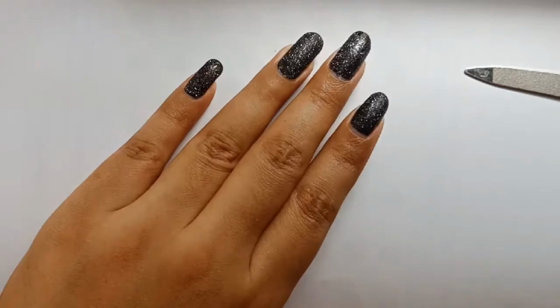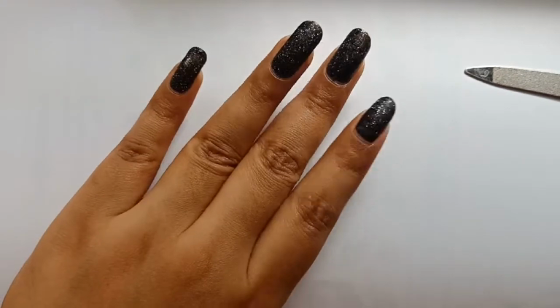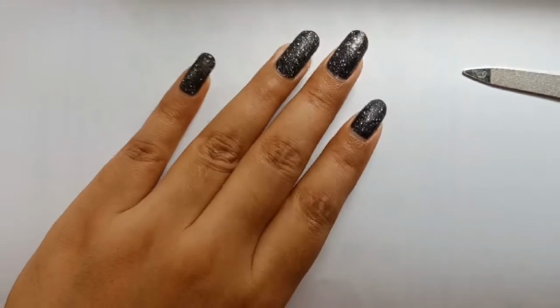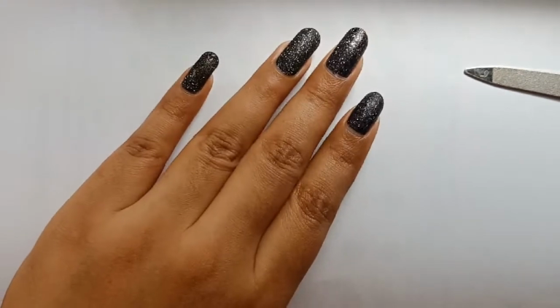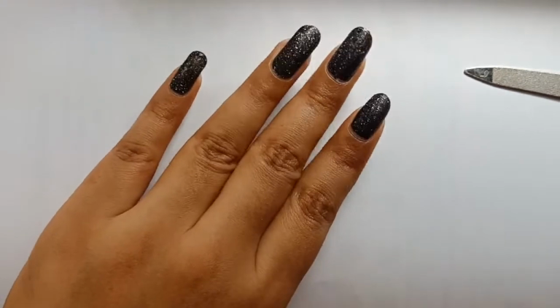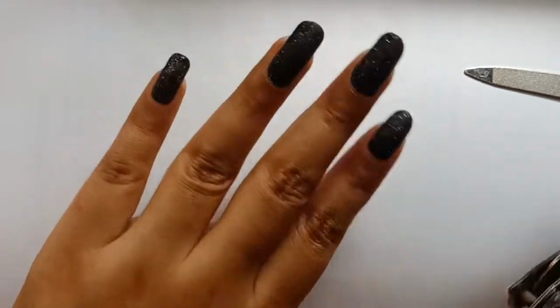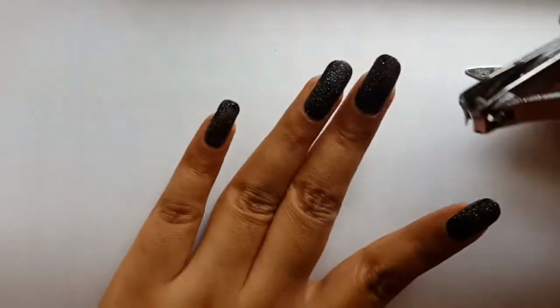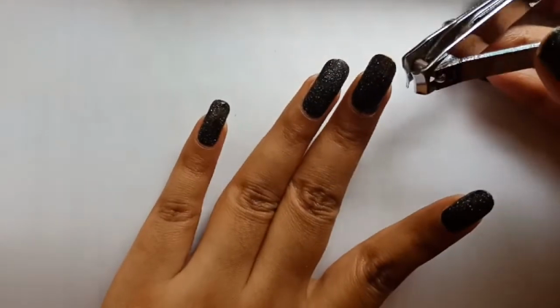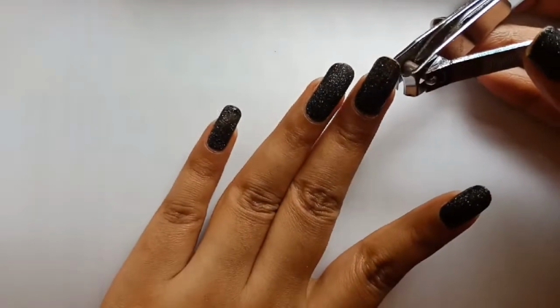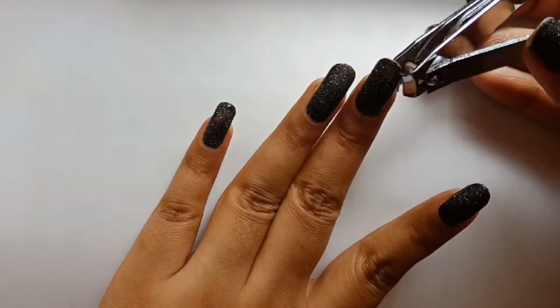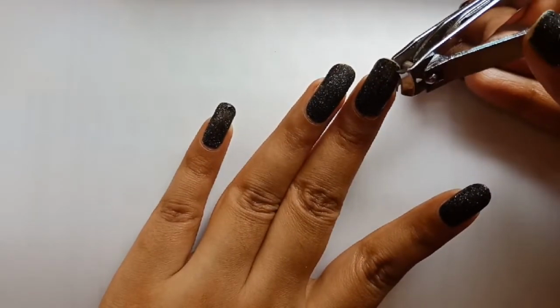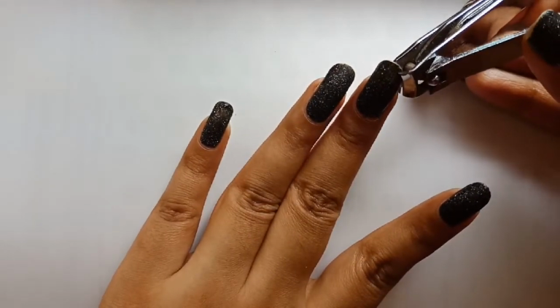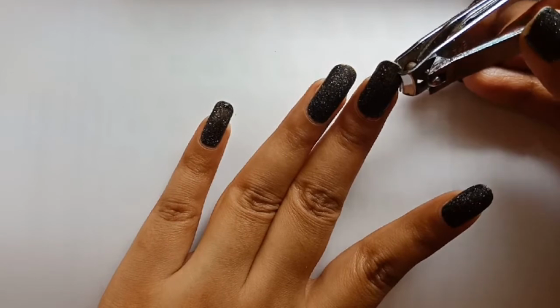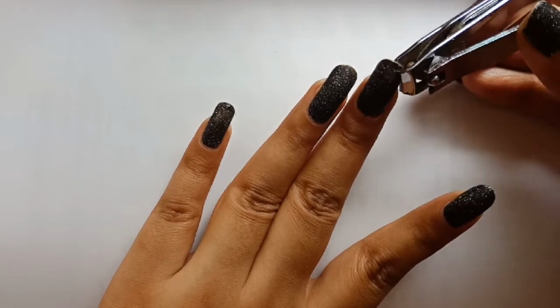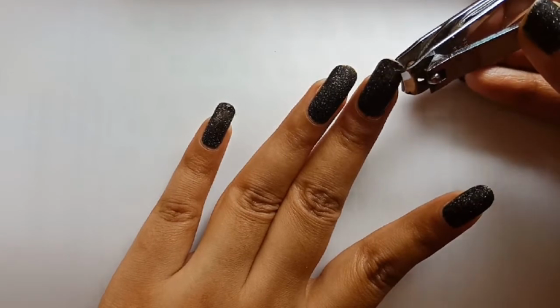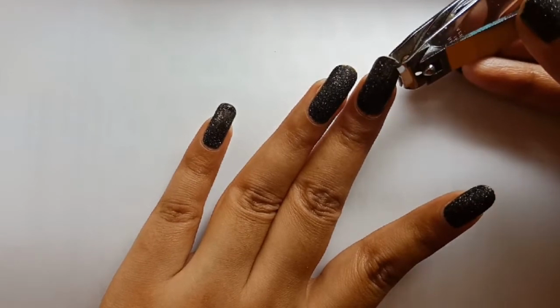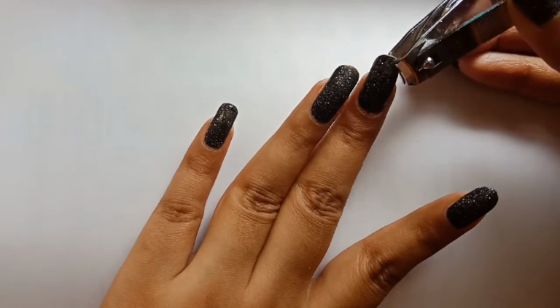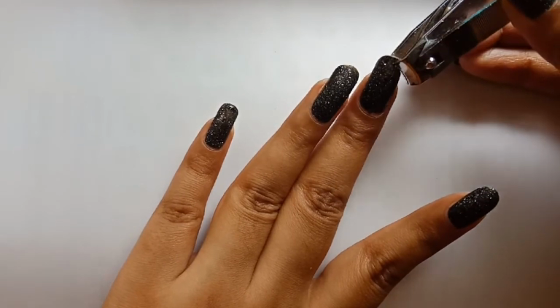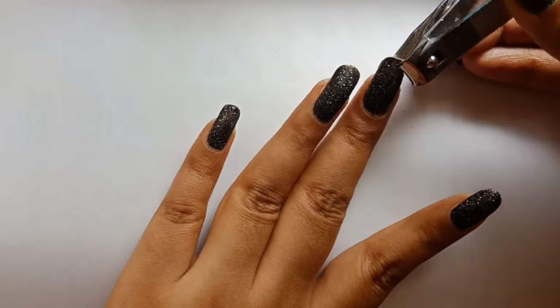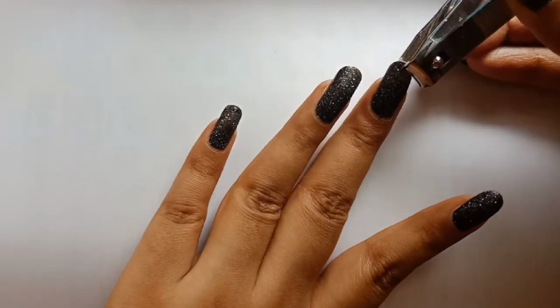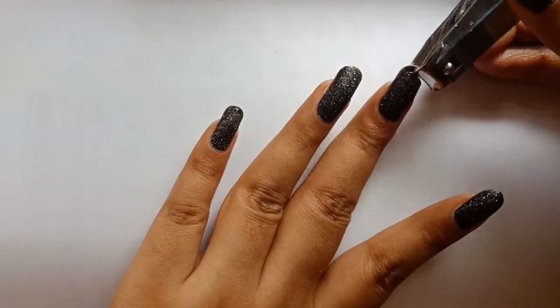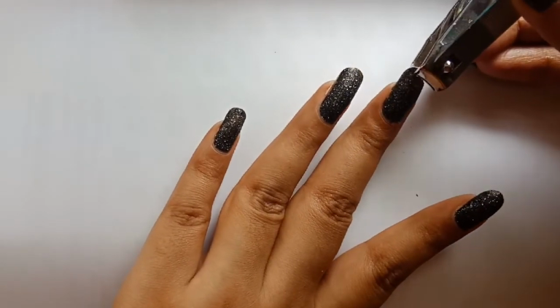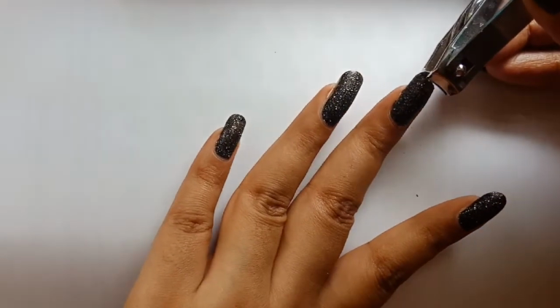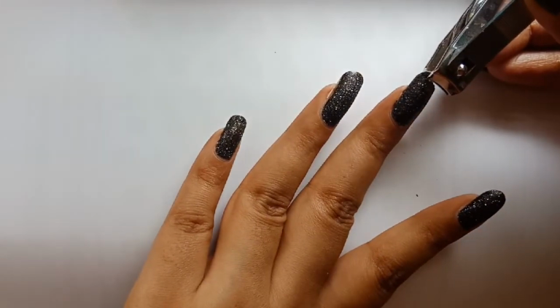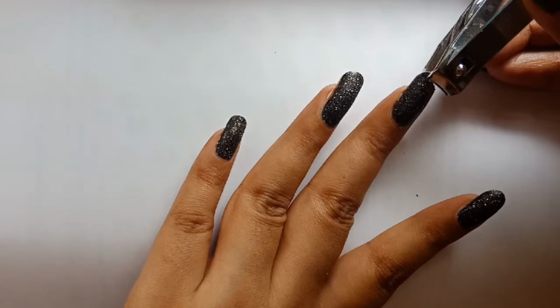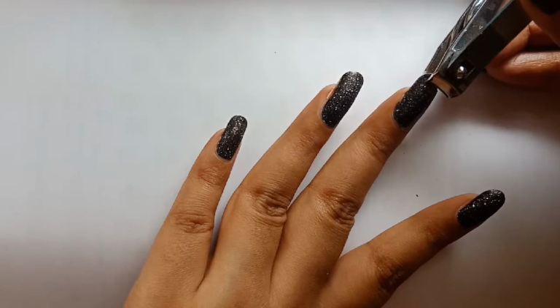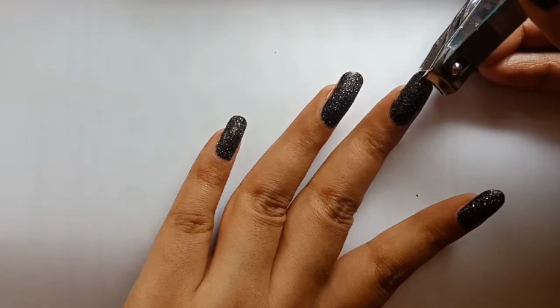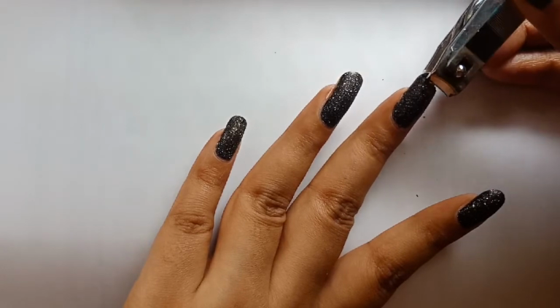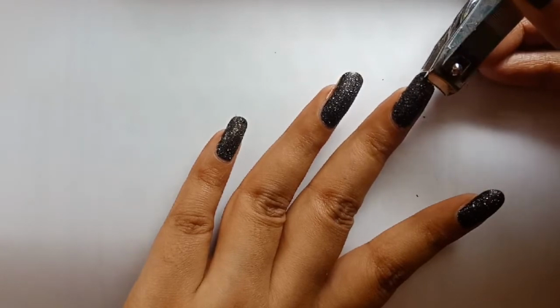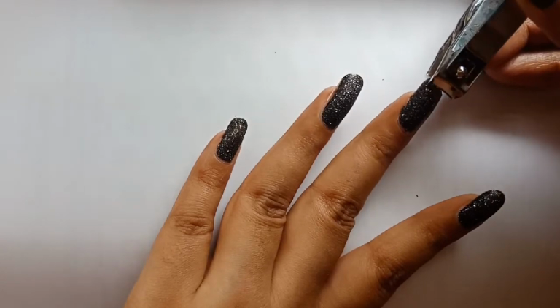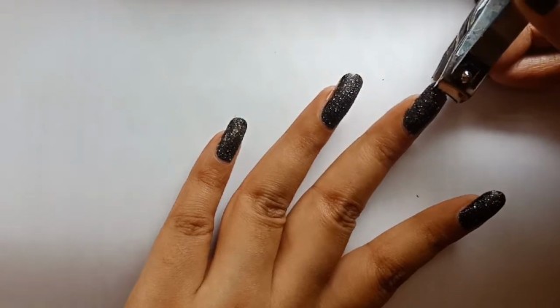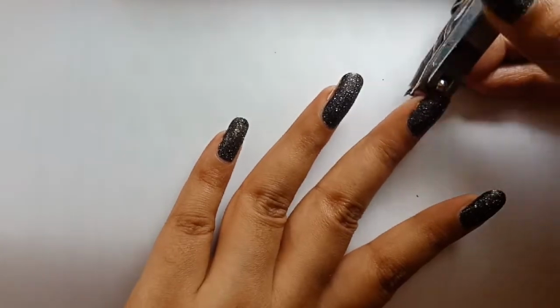So this is my long nails and let's start our procedure by cutting off the nail. You can cut off whatever length you want — I am just trimming it off.